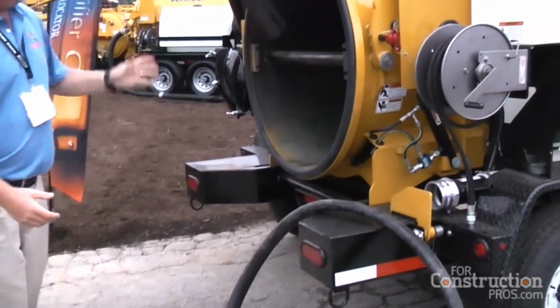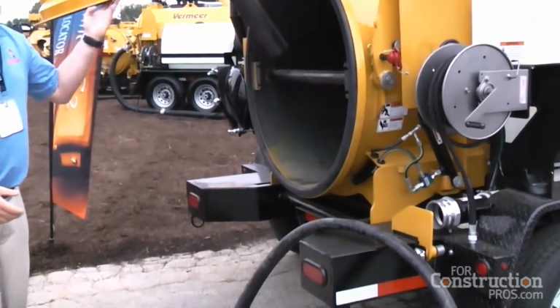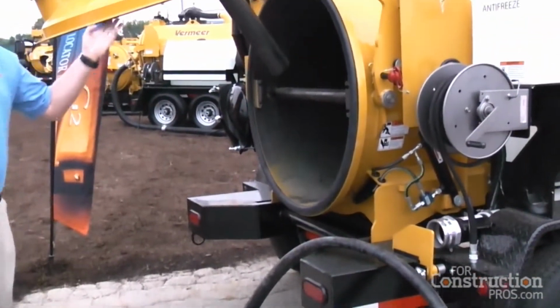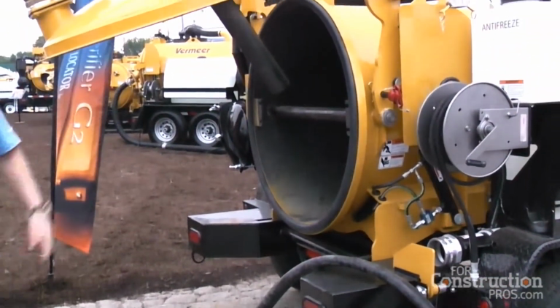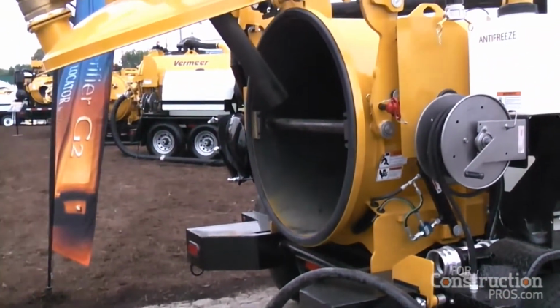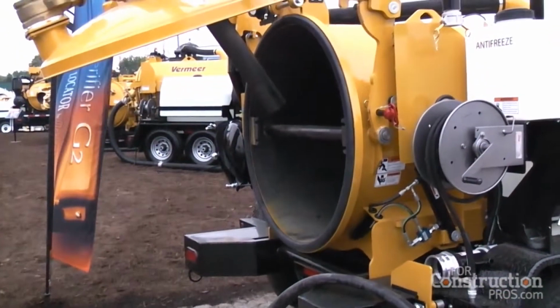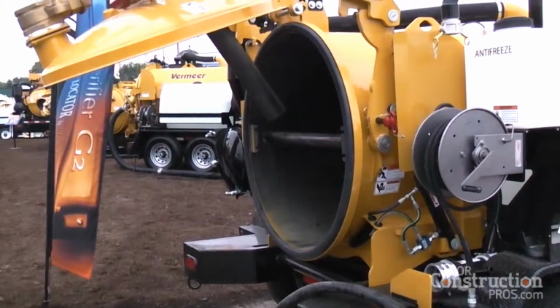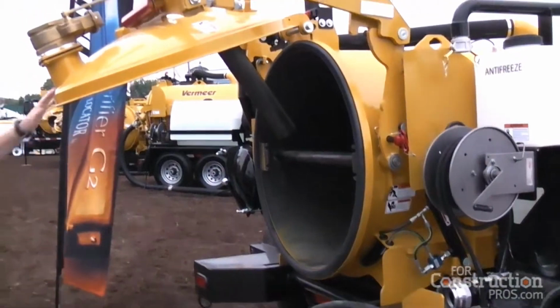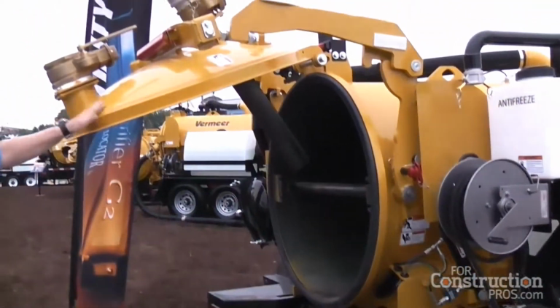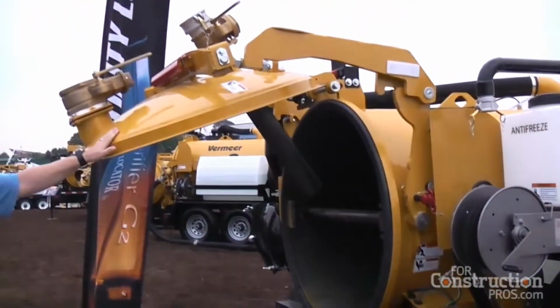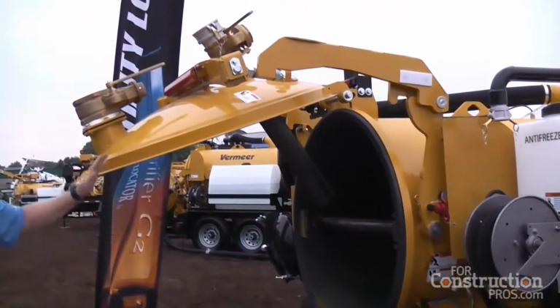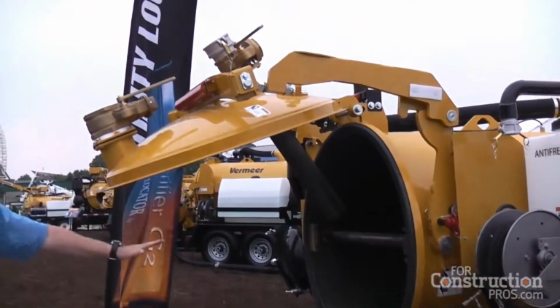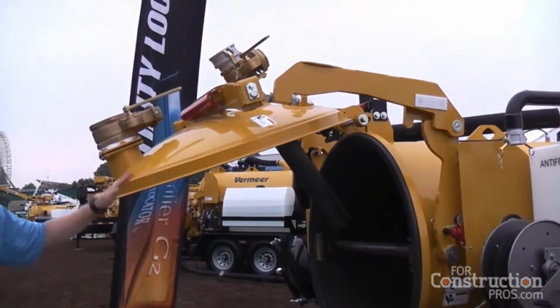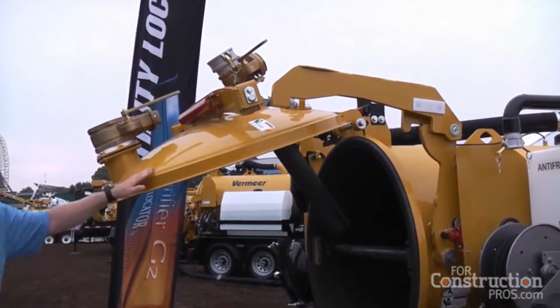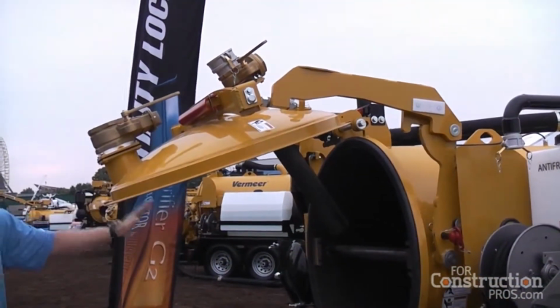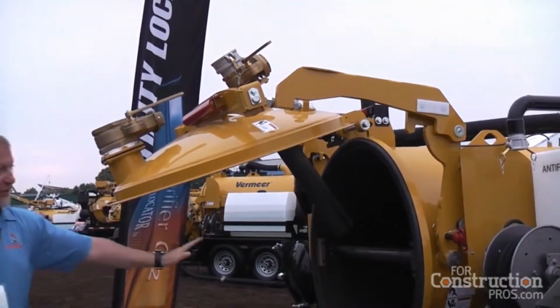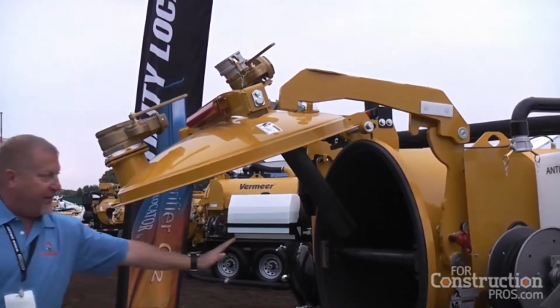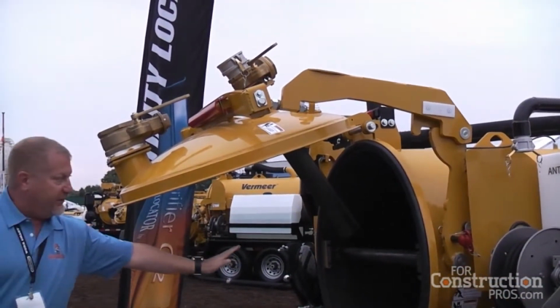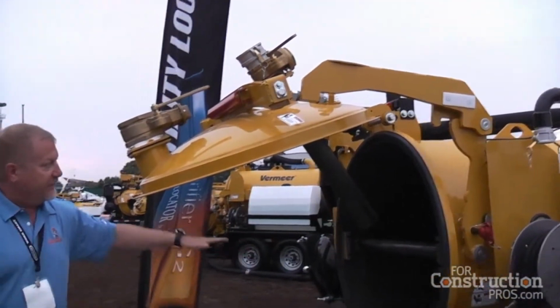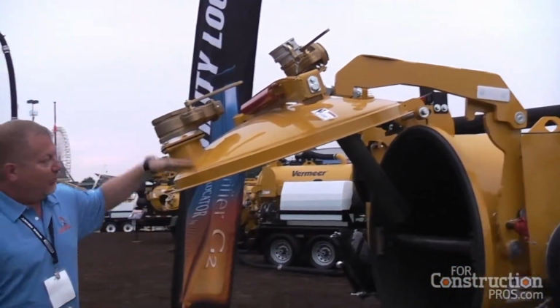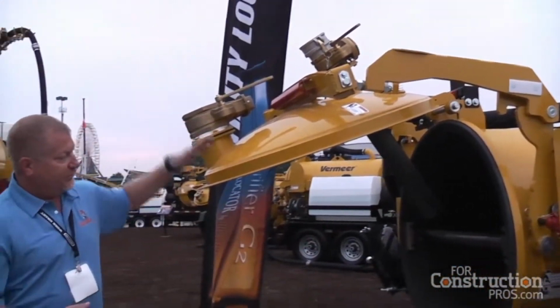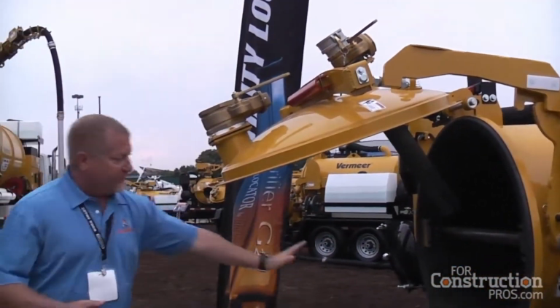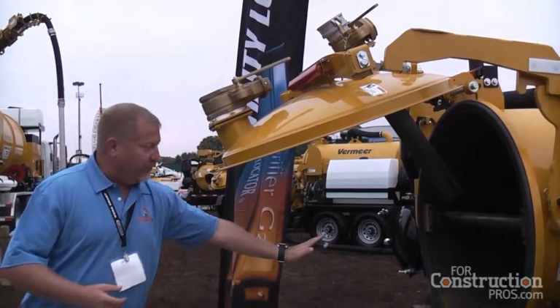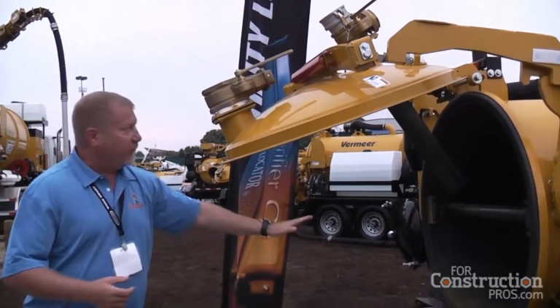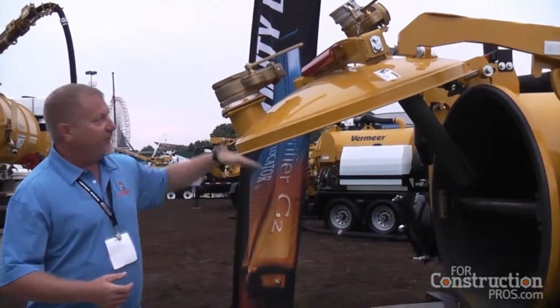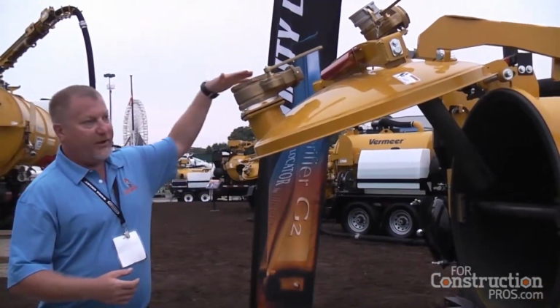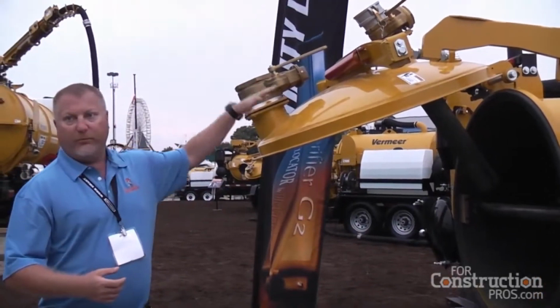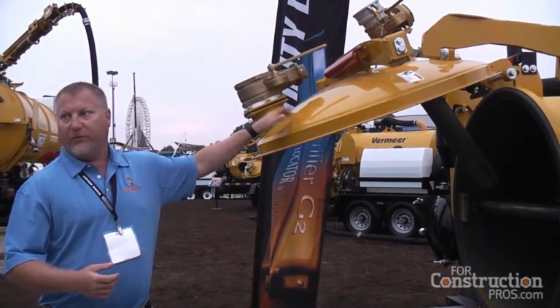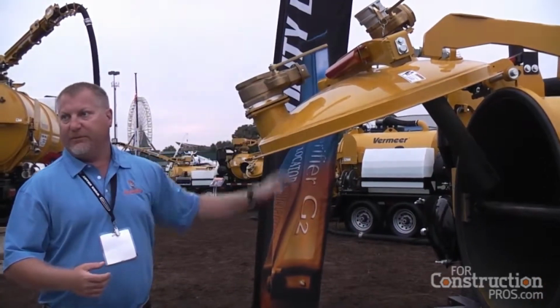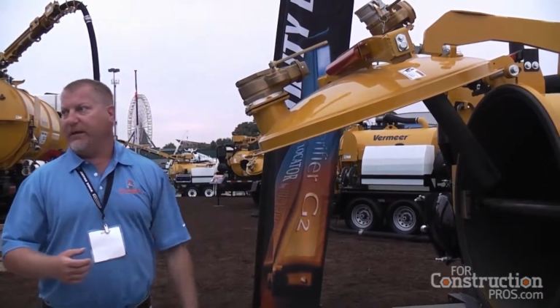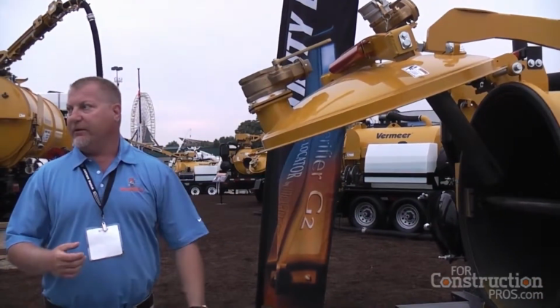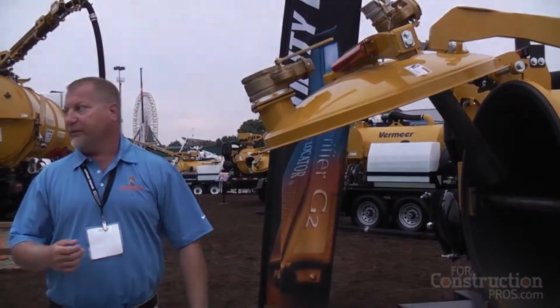On our second-generation vac we've improved this door — instead of opening to a 45-degree angle, we've opened it up to an 80-degree angle.